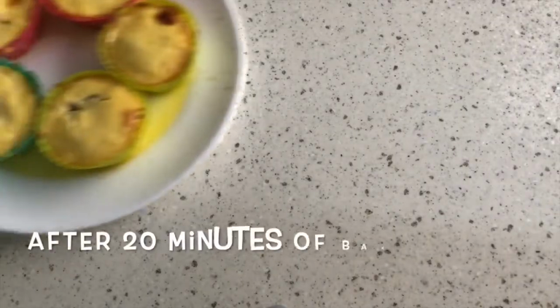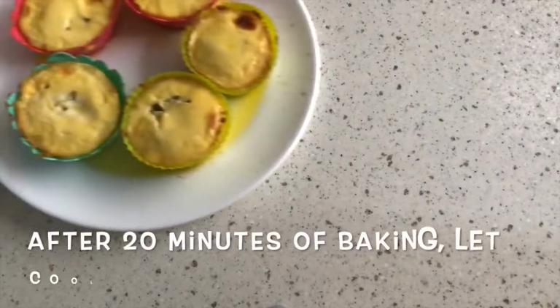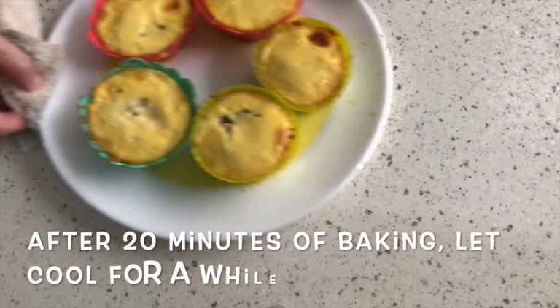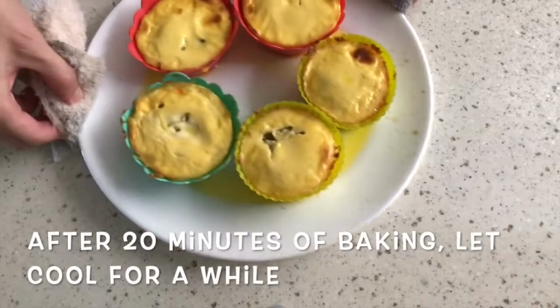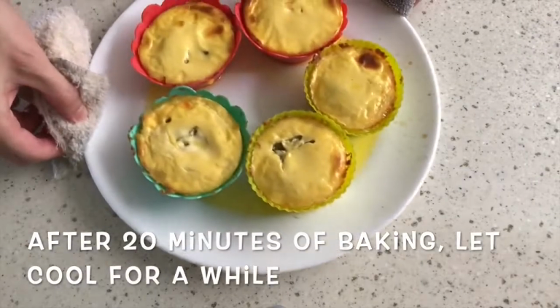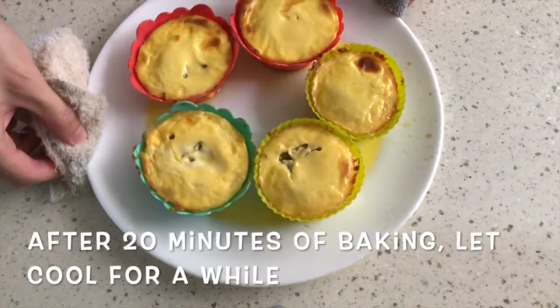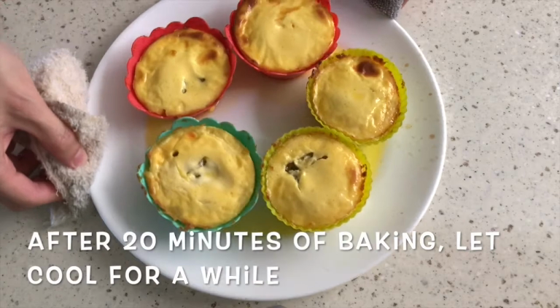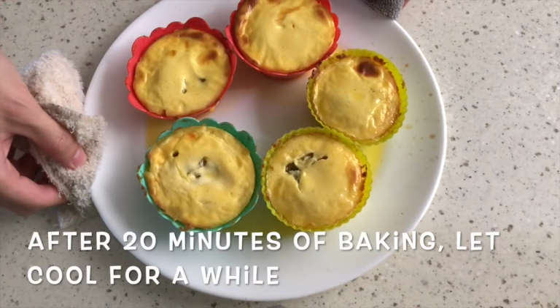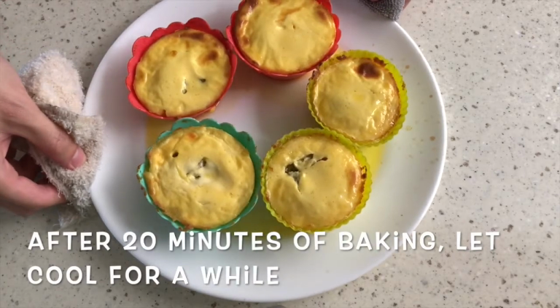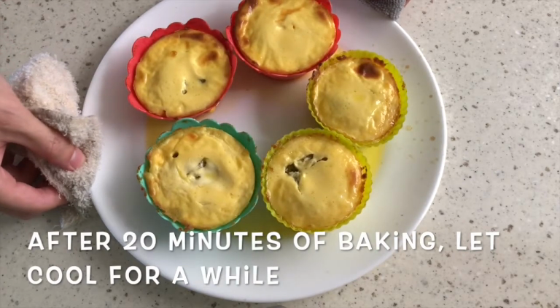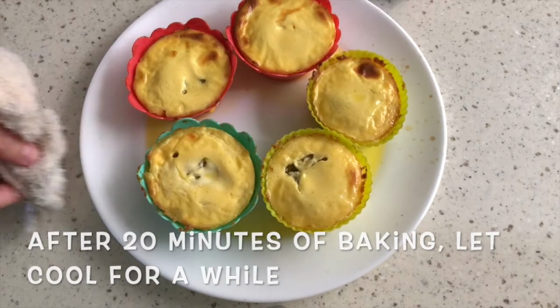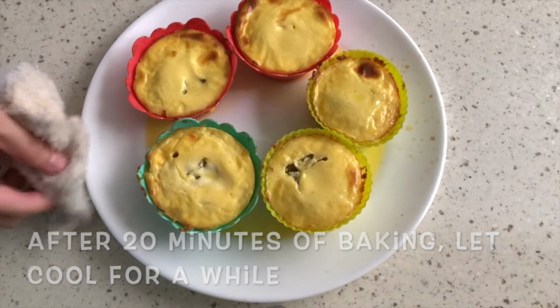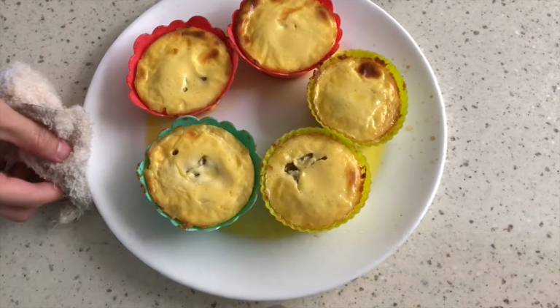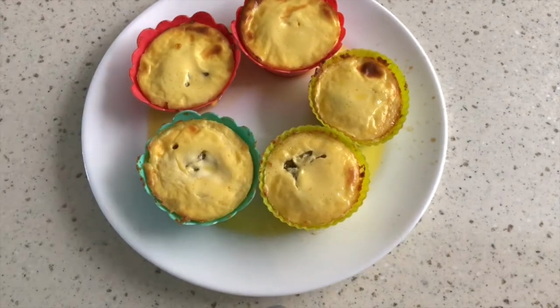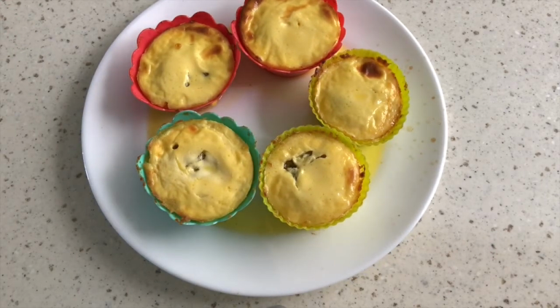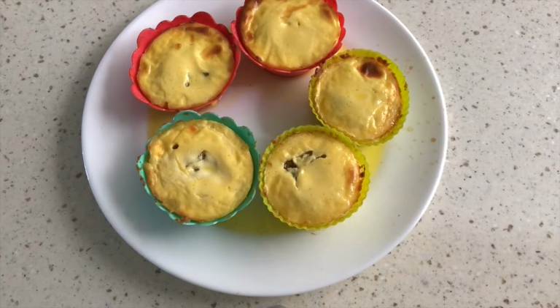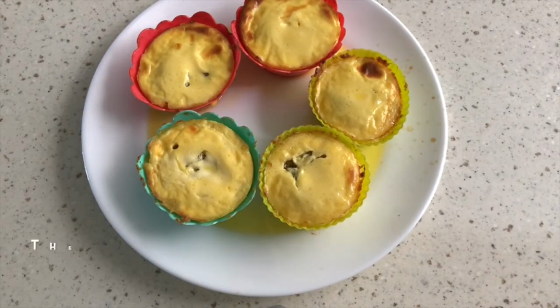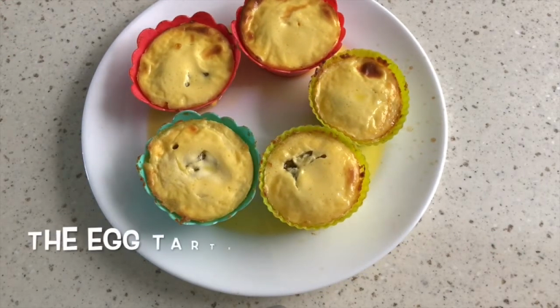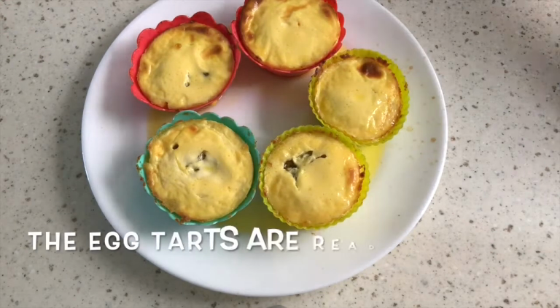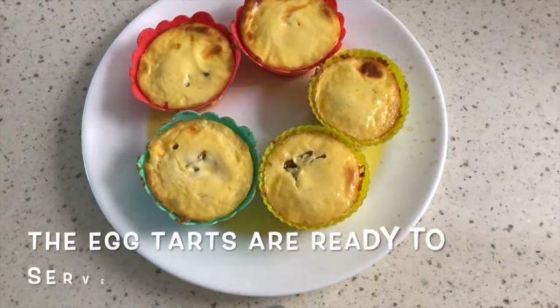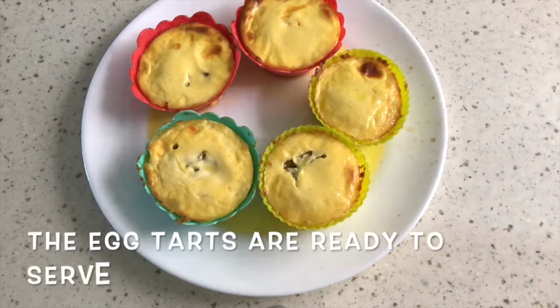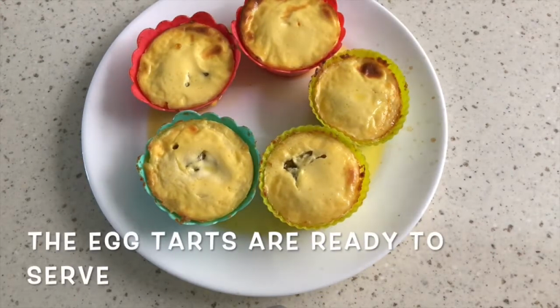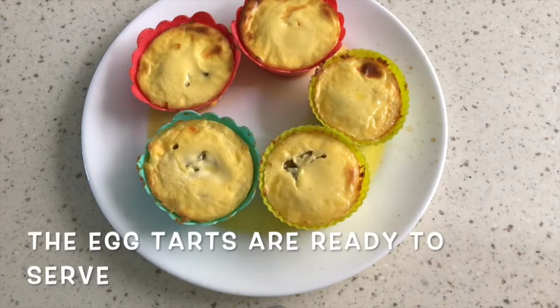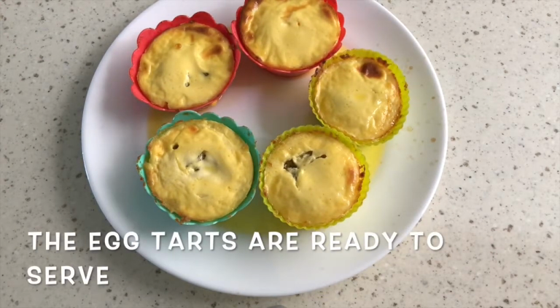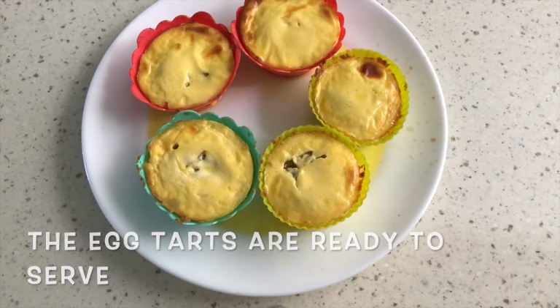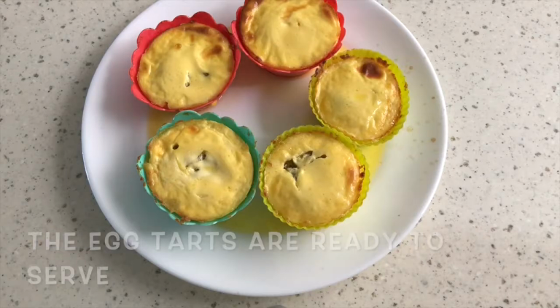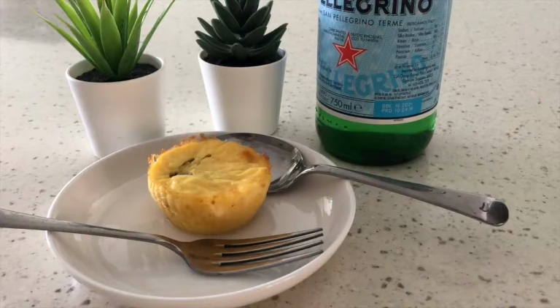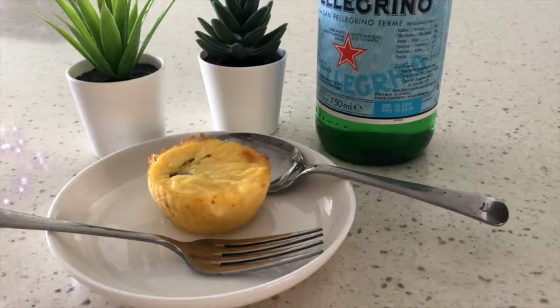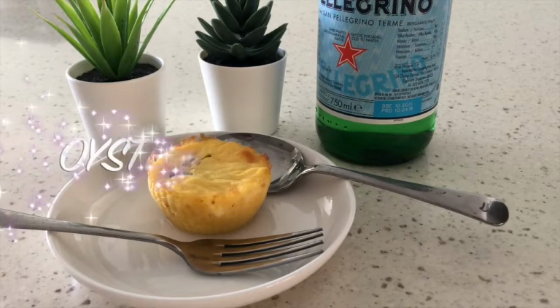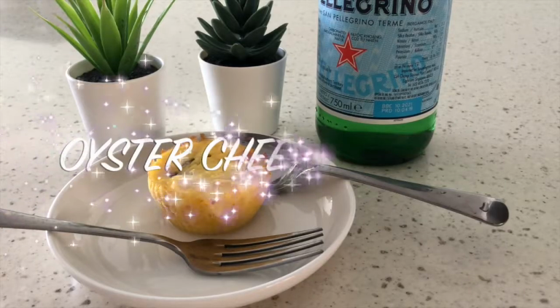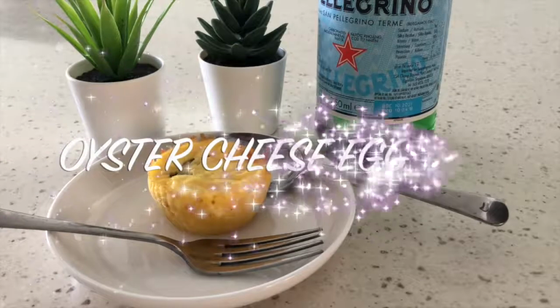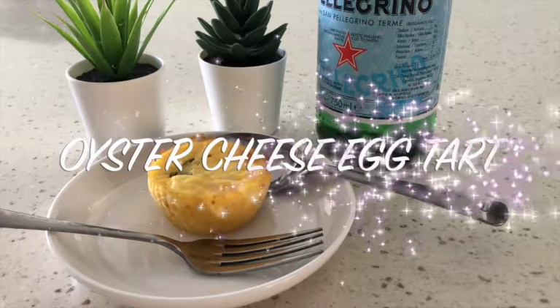After 20 minutes of baking, let cool for a while. The egg tarts are ready to serve — oyster cheese egg tart.